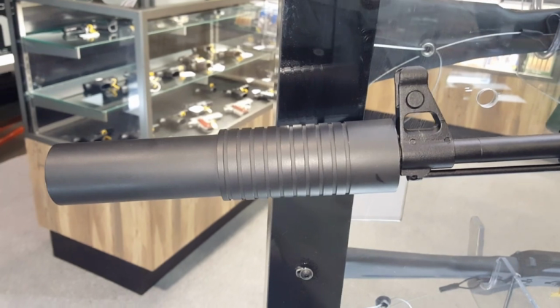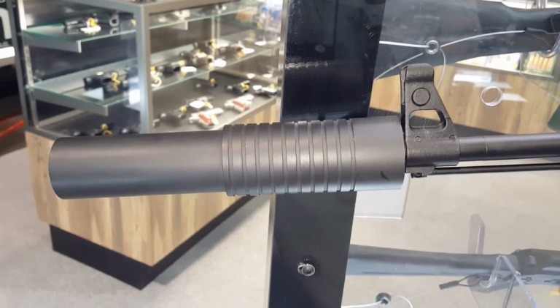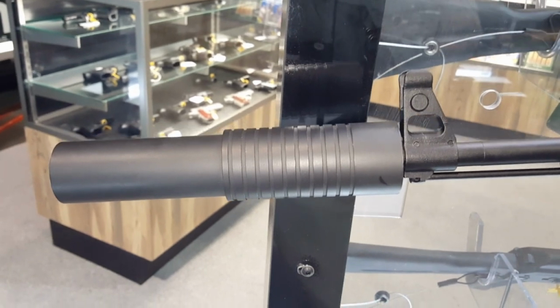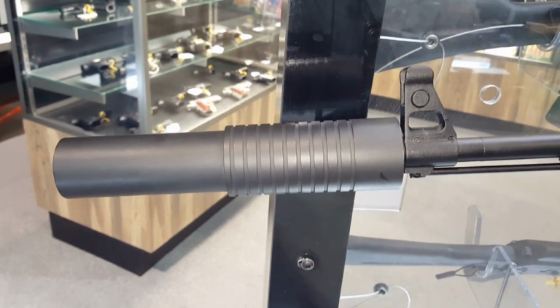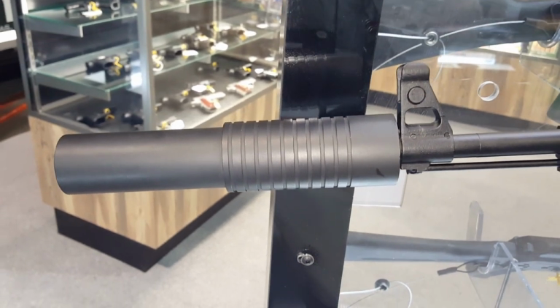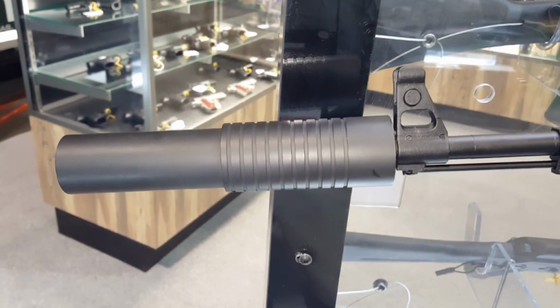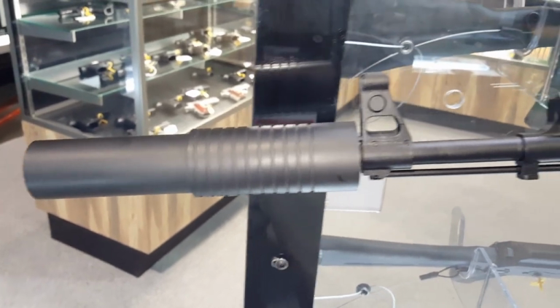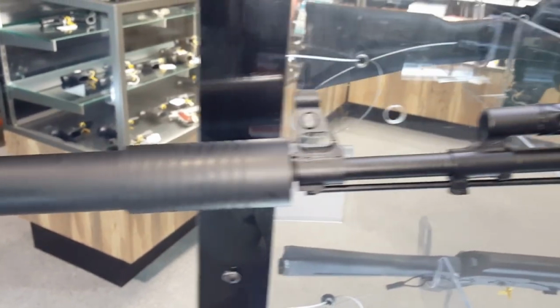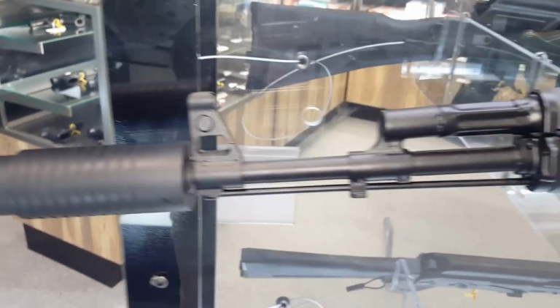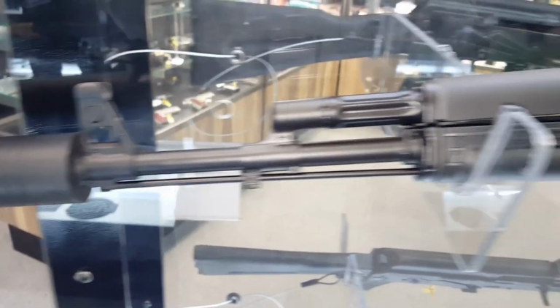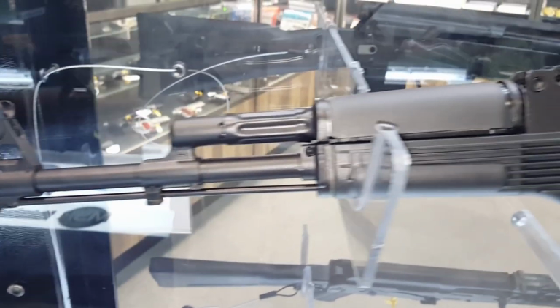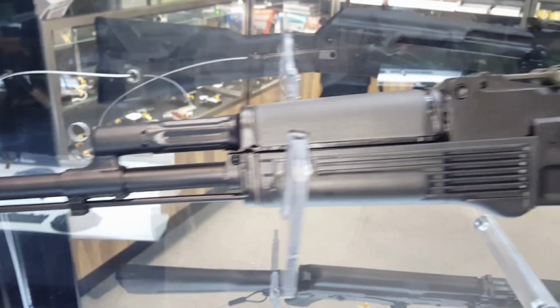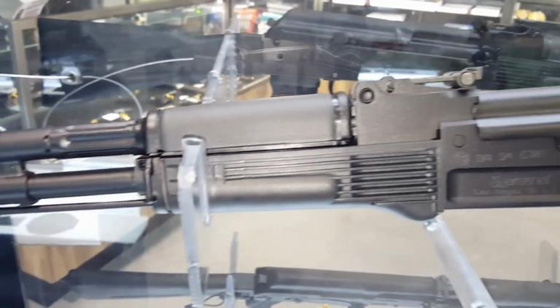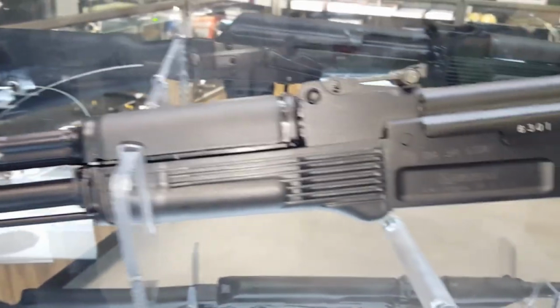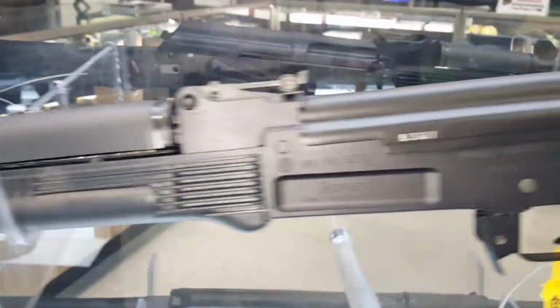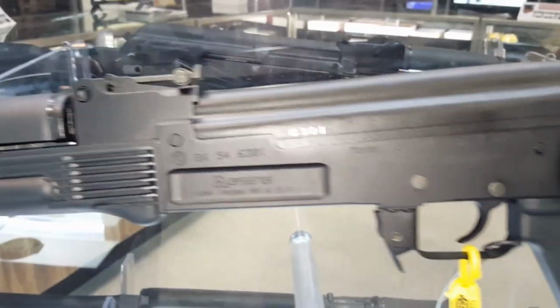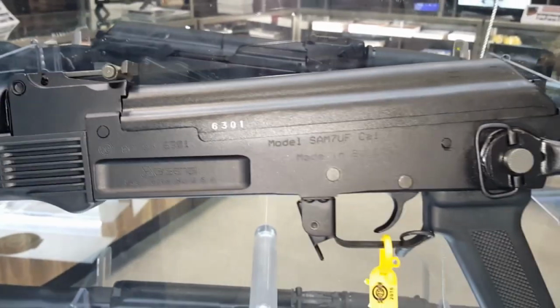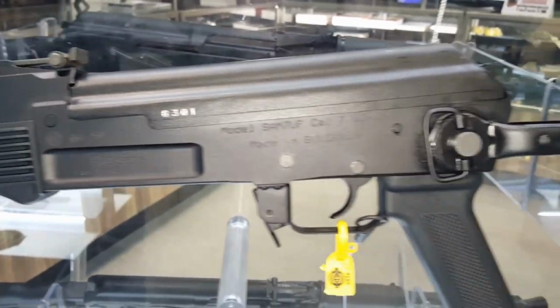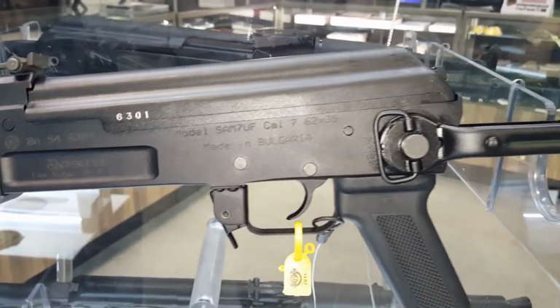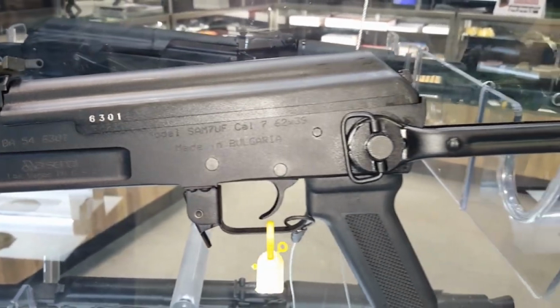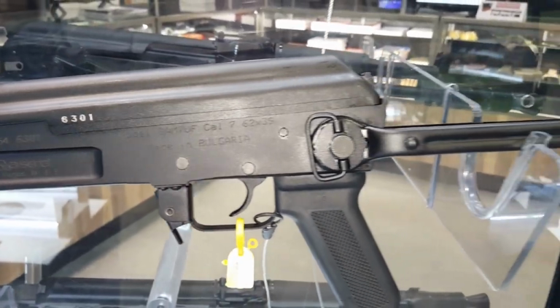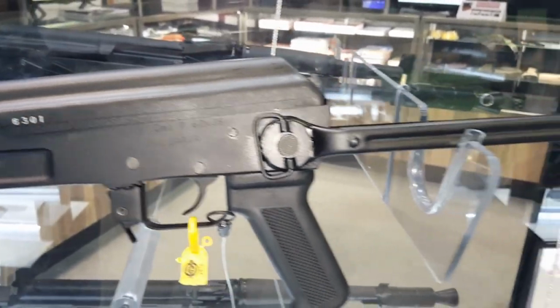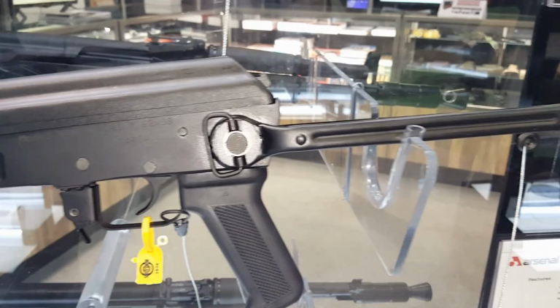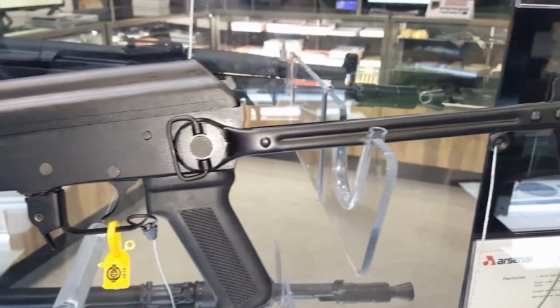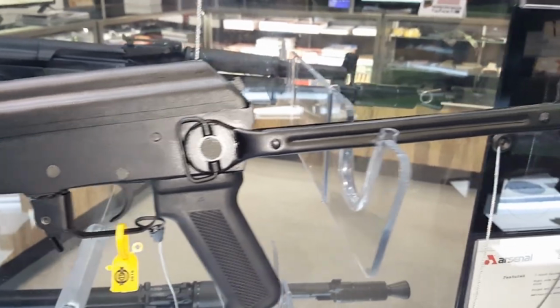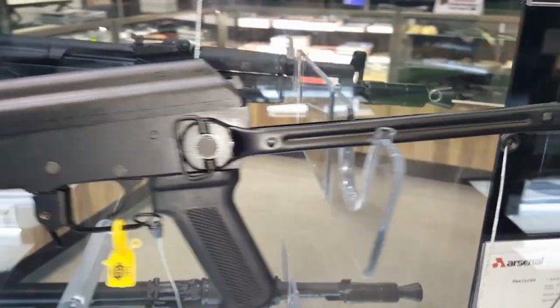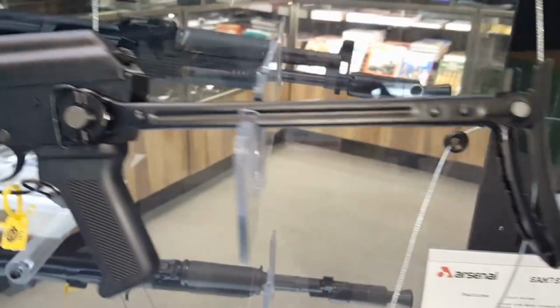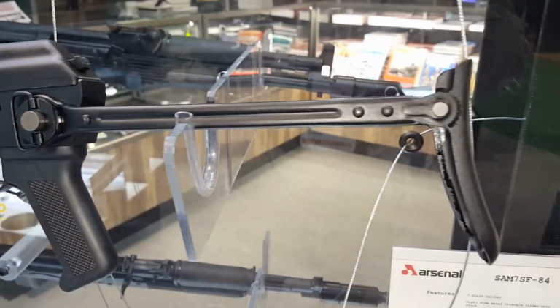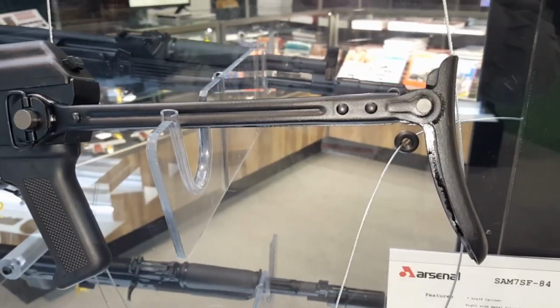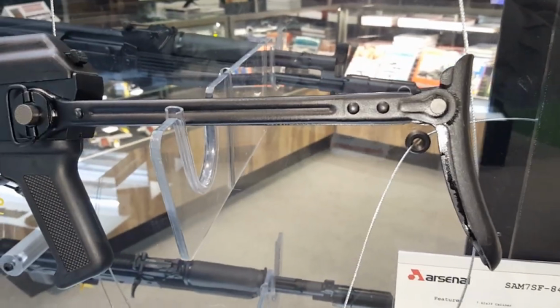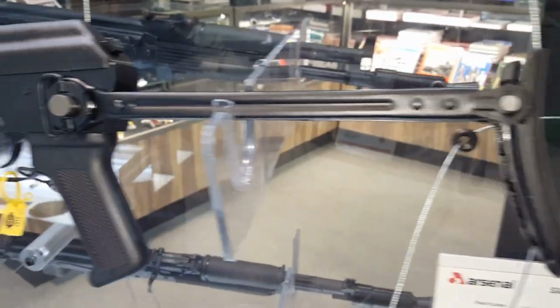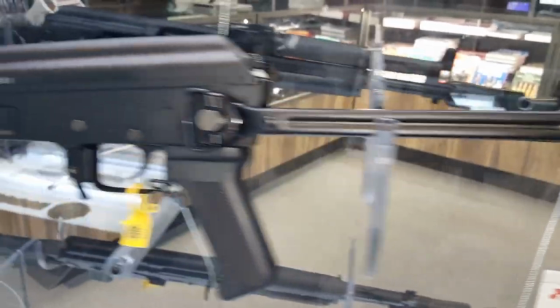Arsenal, in partnership with Gemtech, is coming out with a line of suppressor-ready AKMs. These are milled receiver rifles. They are going to be checked at the factory and manufactured with the bores concentric to the threads.